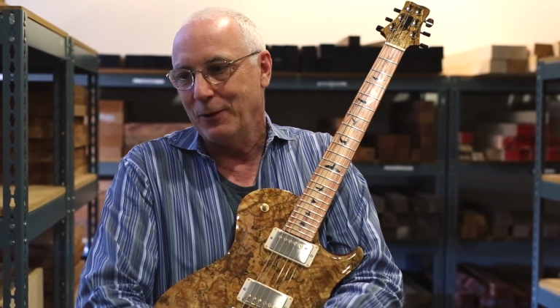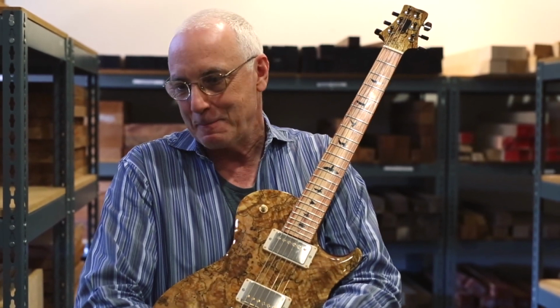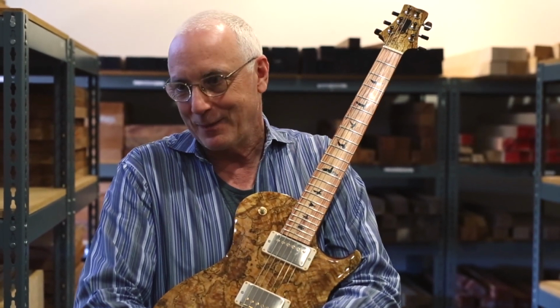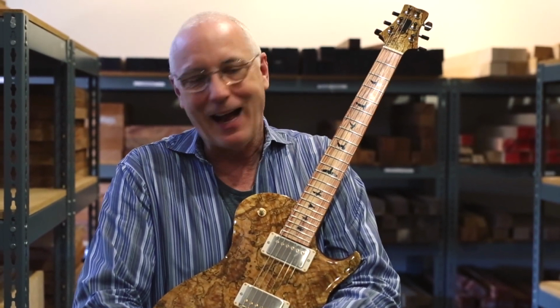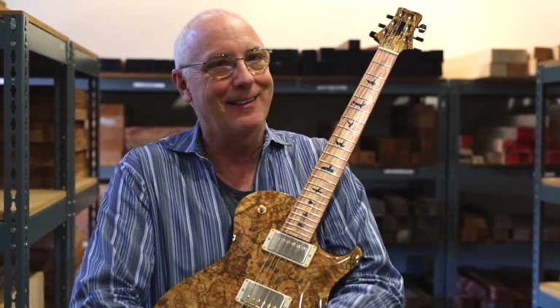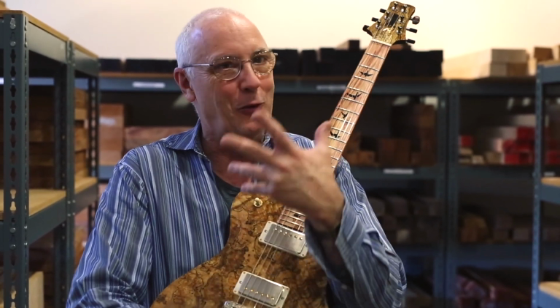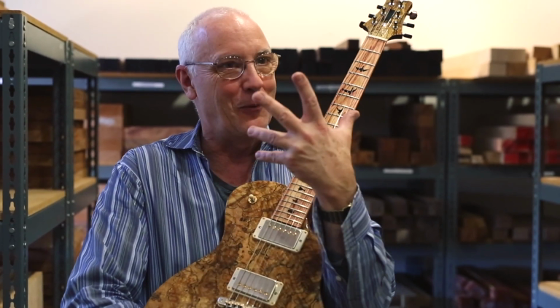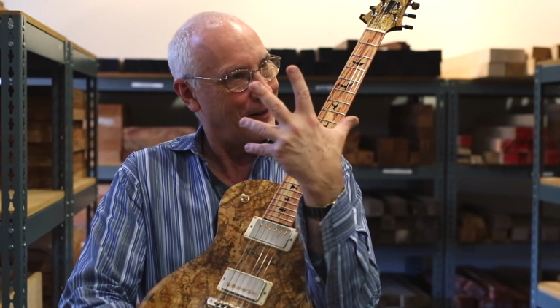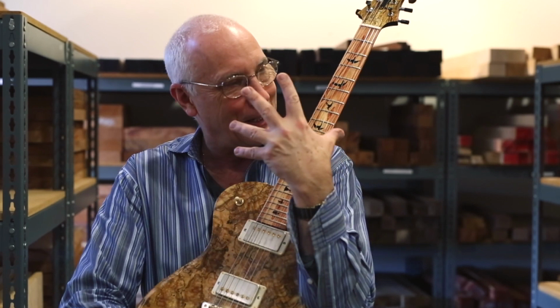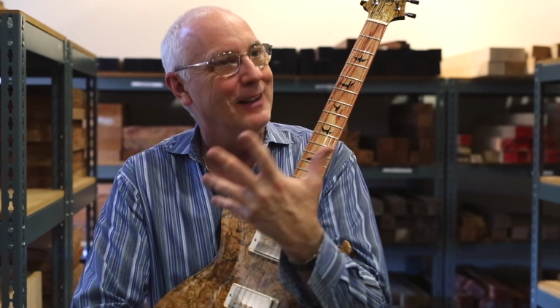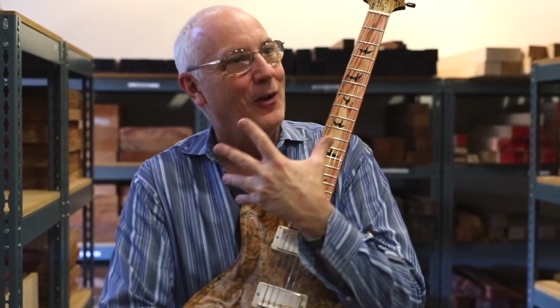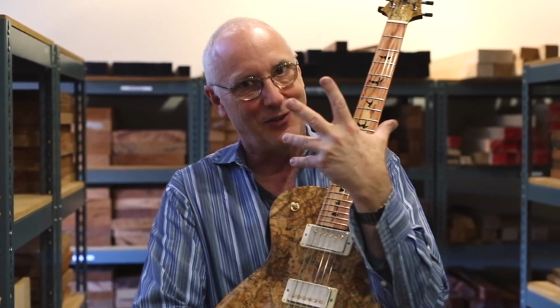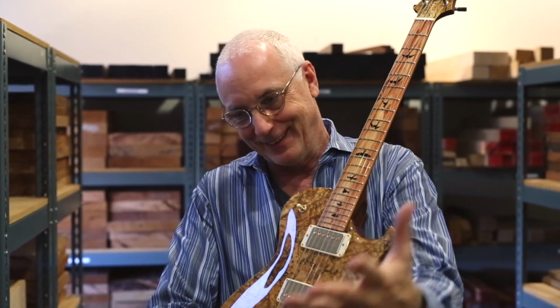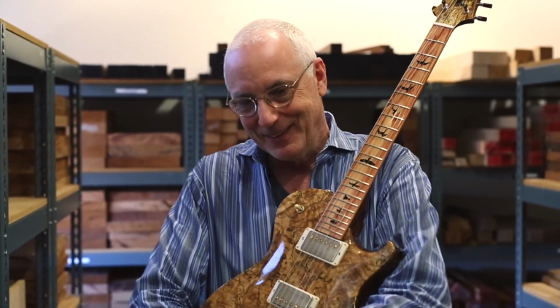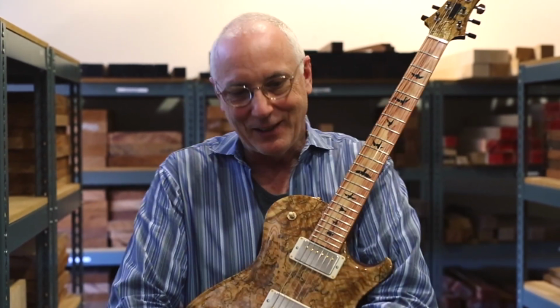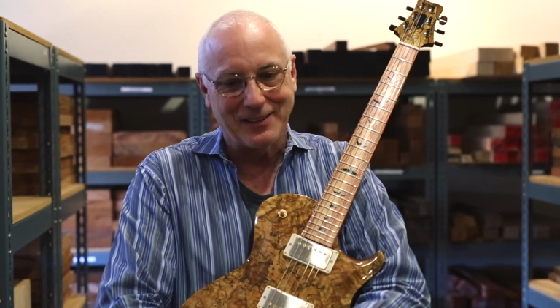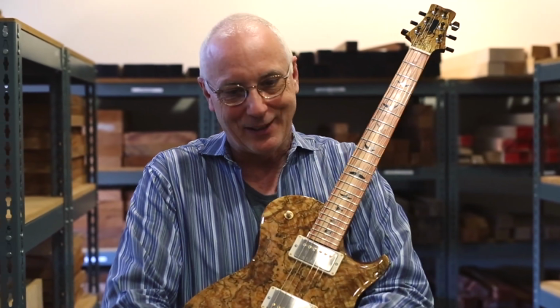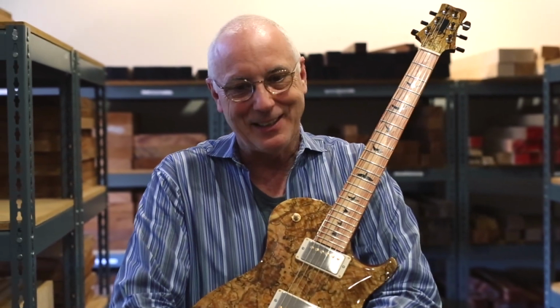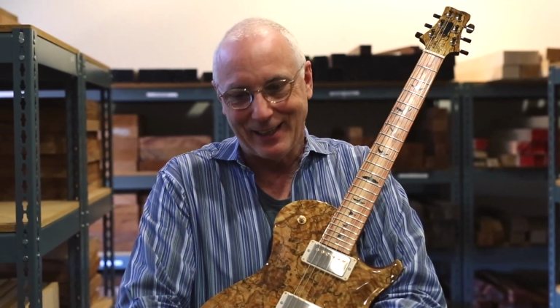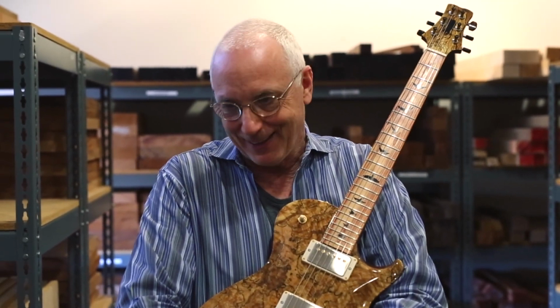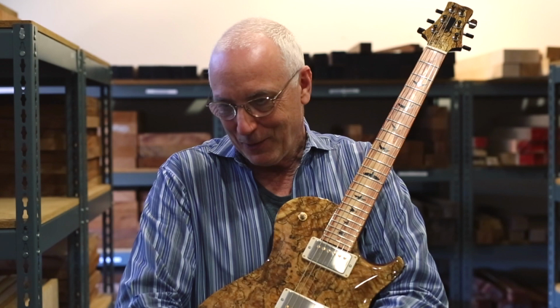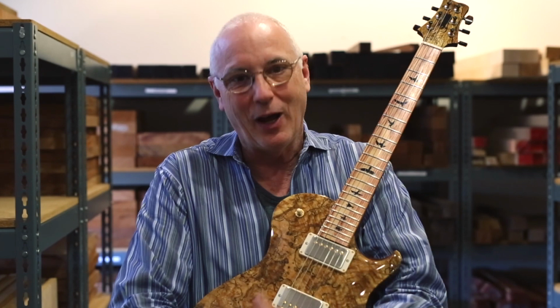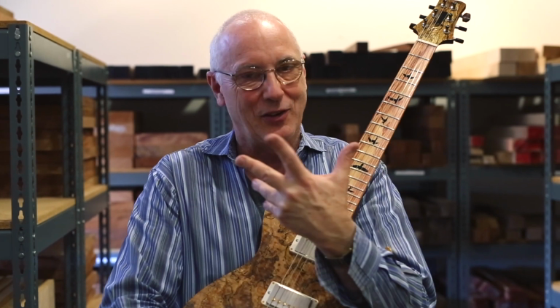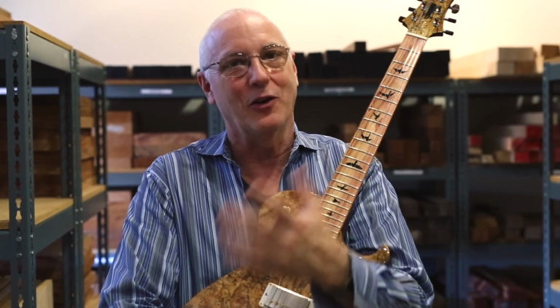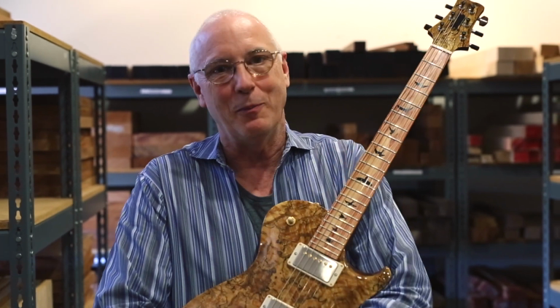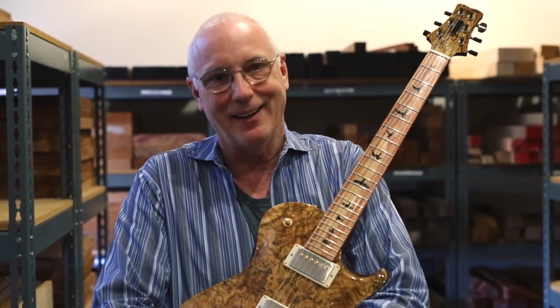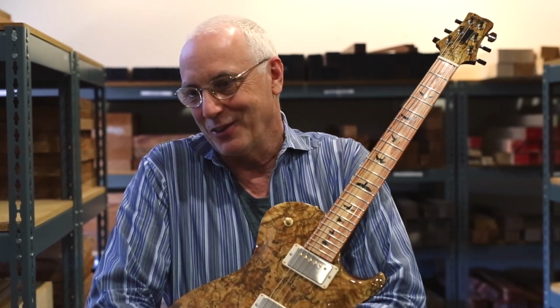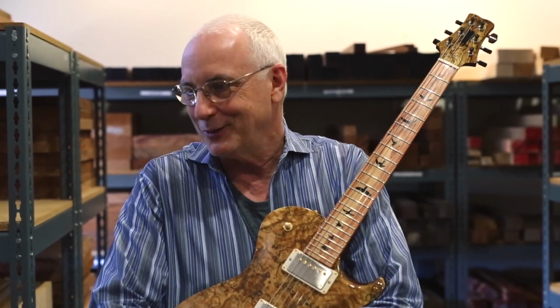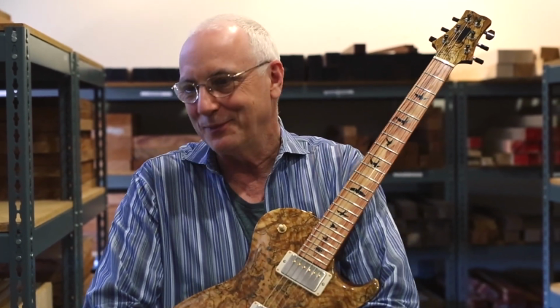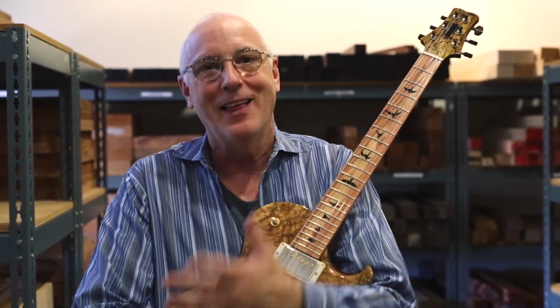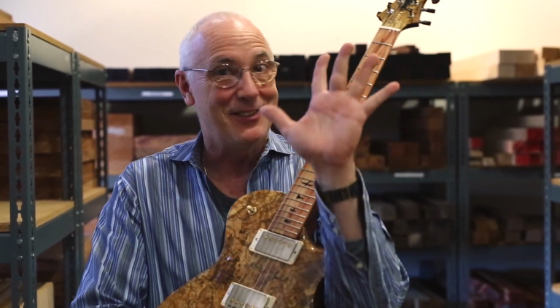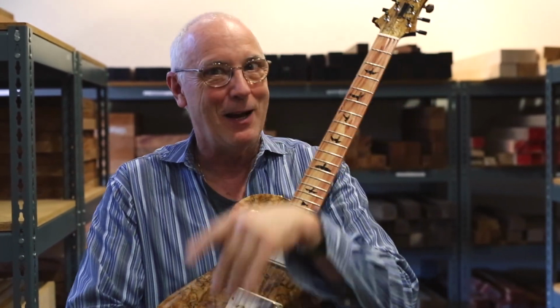I like this whole thing where we get on this interactive TV and you guys design guitars and we make it. I think it's a hoot. So thank you. See you. Bye.